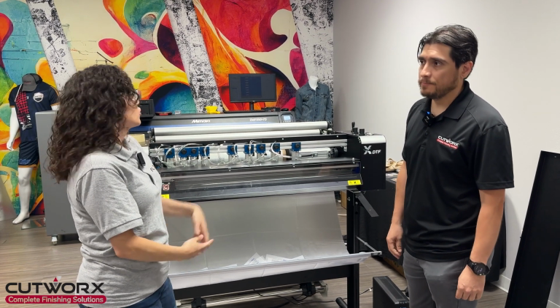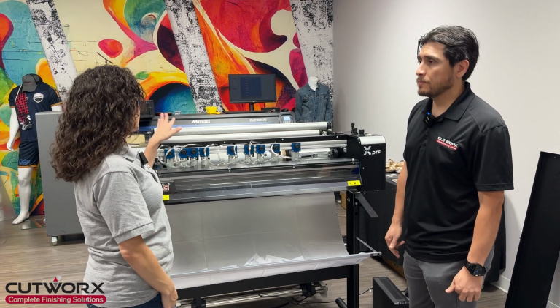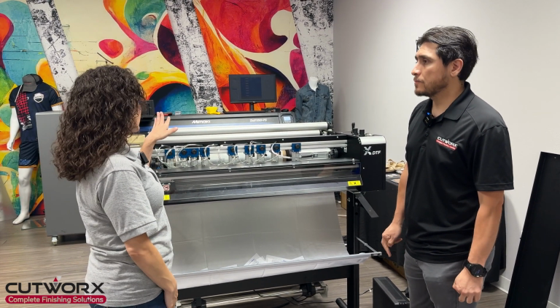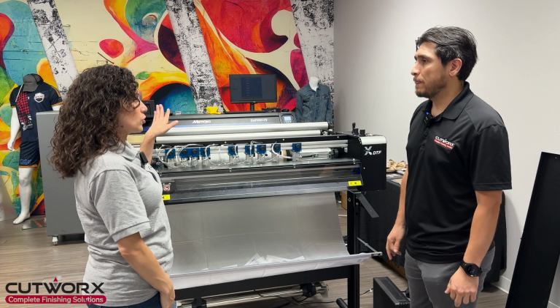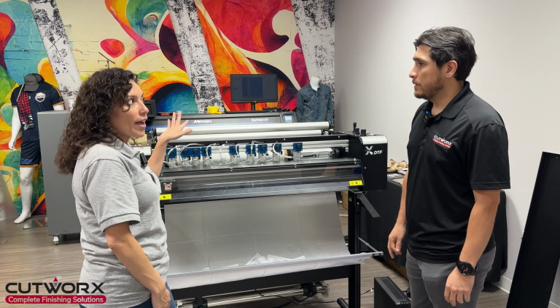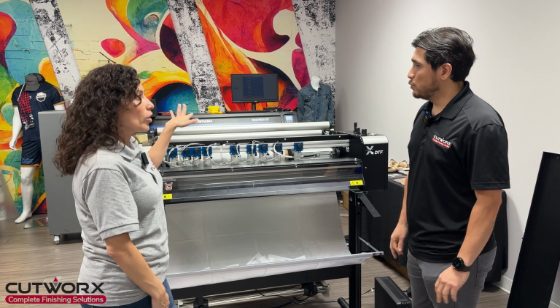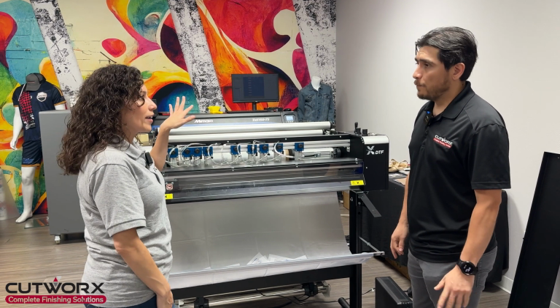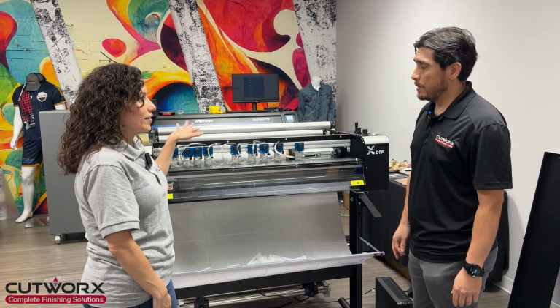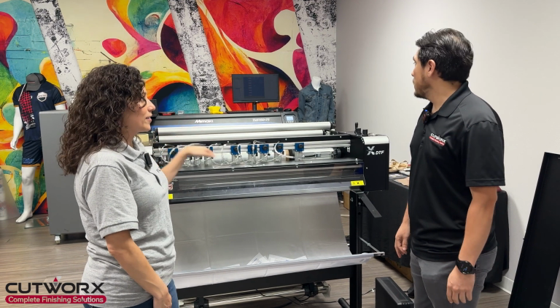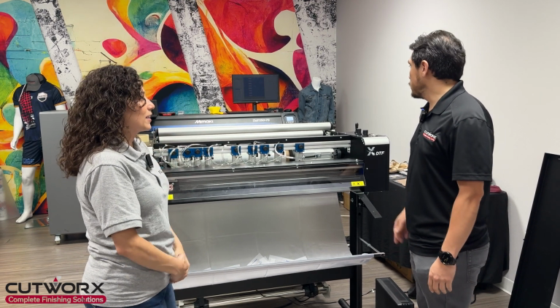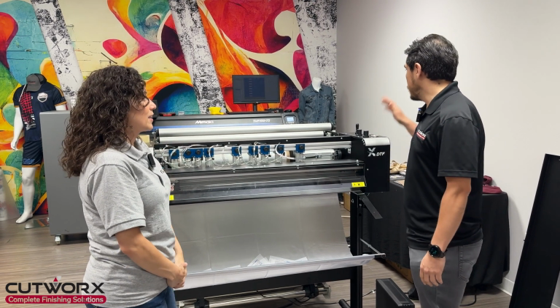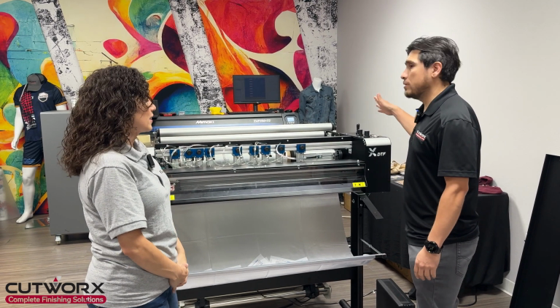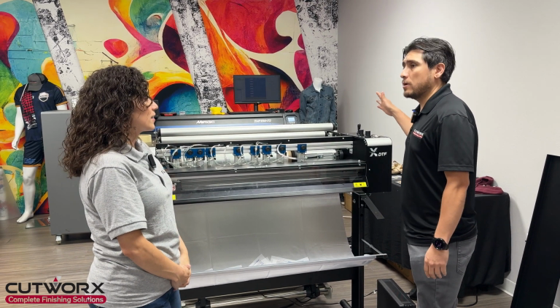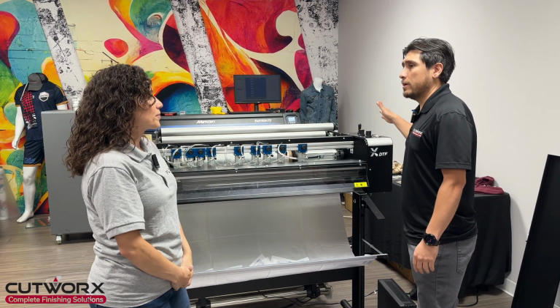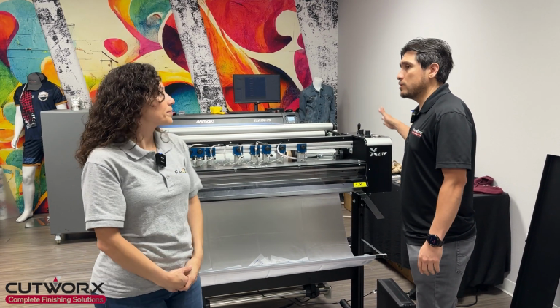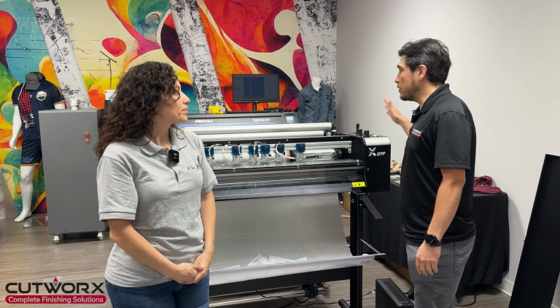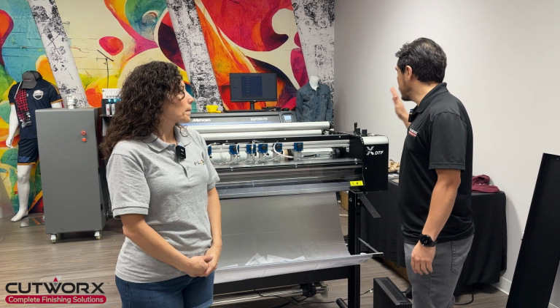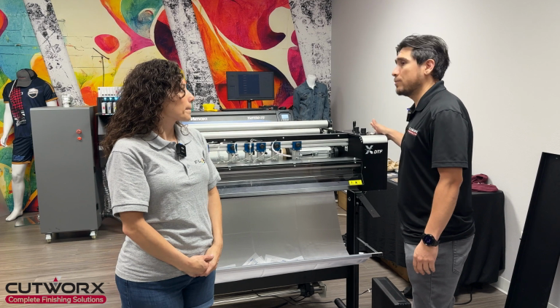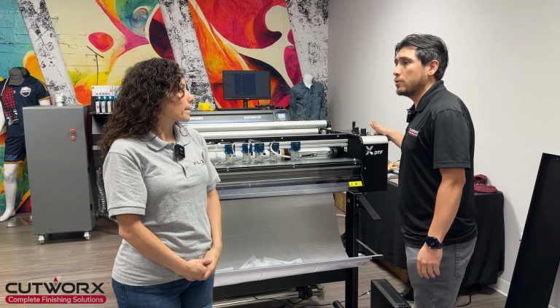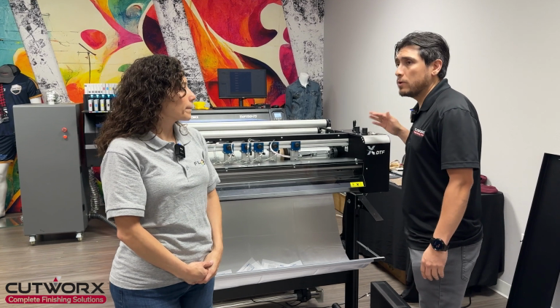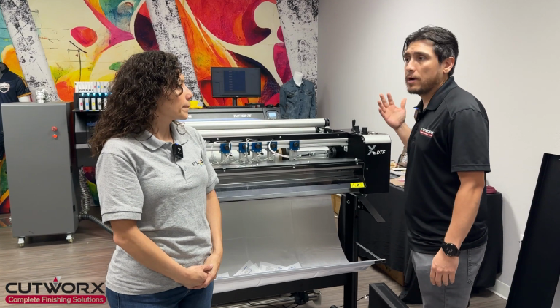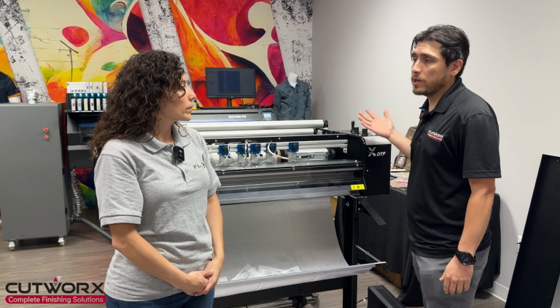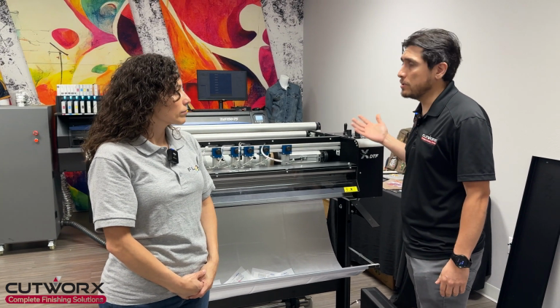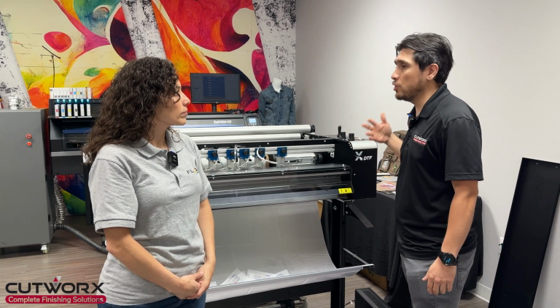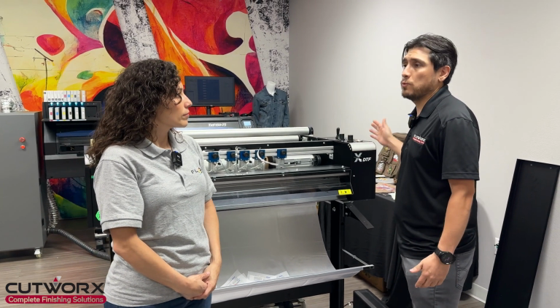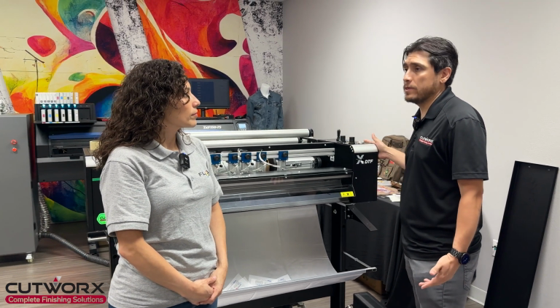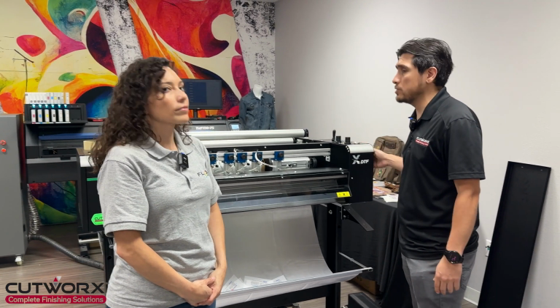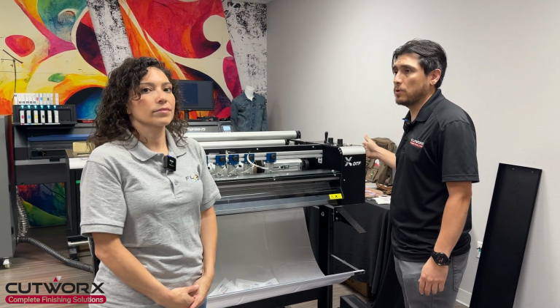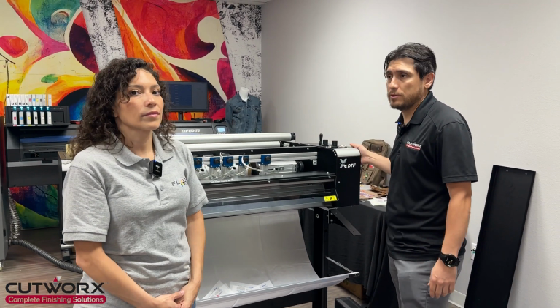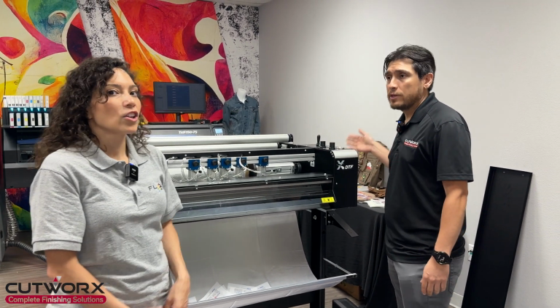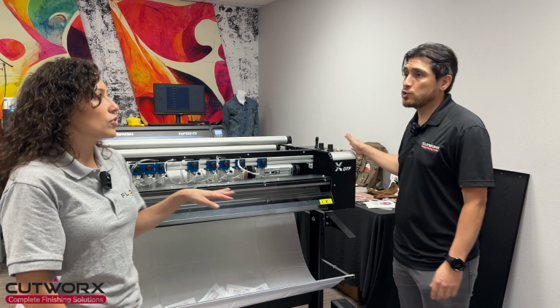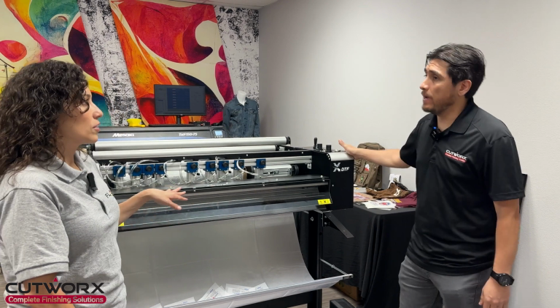It can be like a two-head, four-head printer. This one in particular is a one-head machine, so it is a little bit slower. If you have a four-head machine, it's going to print way faster and it's going to keep up with this cutter. This cutter is really fast.